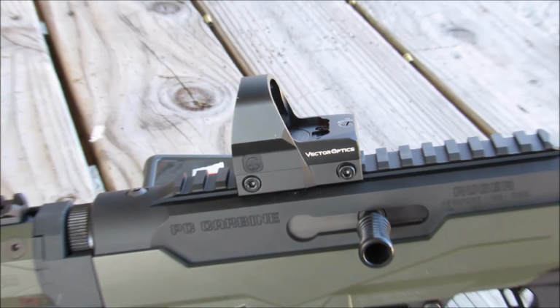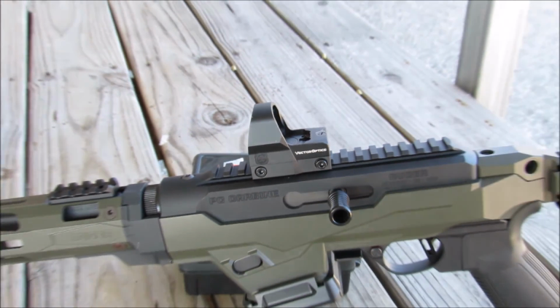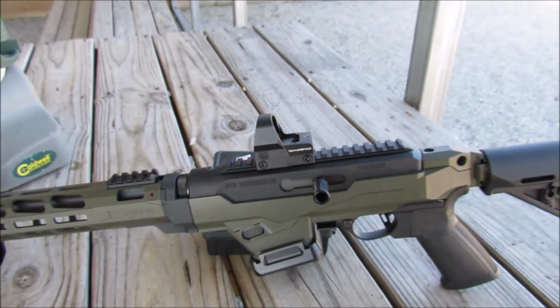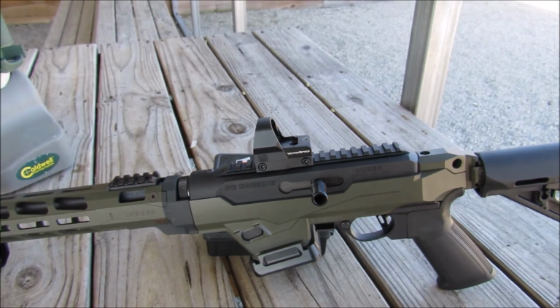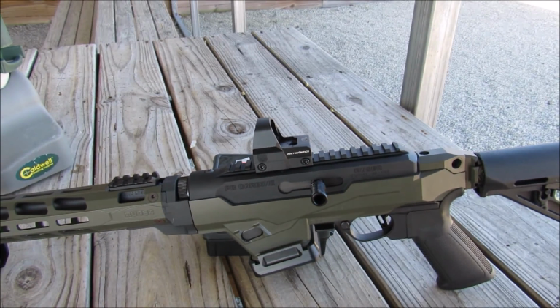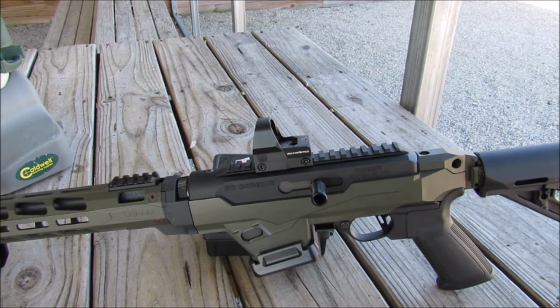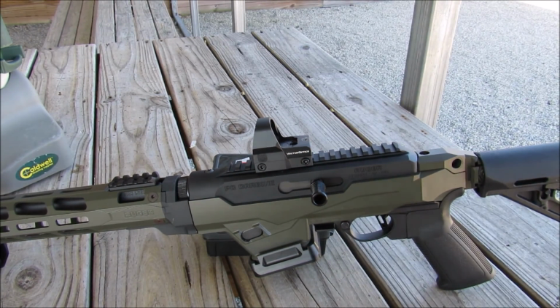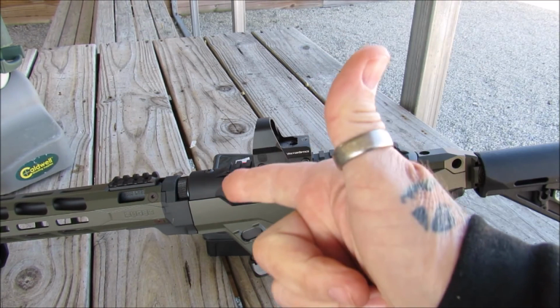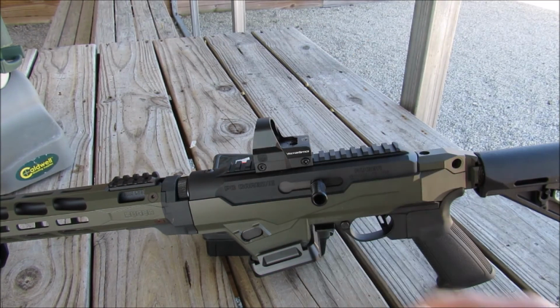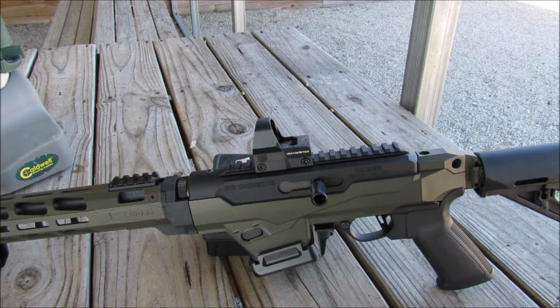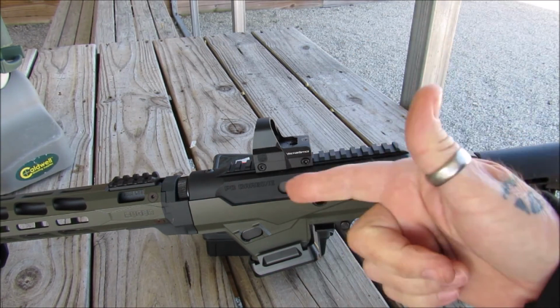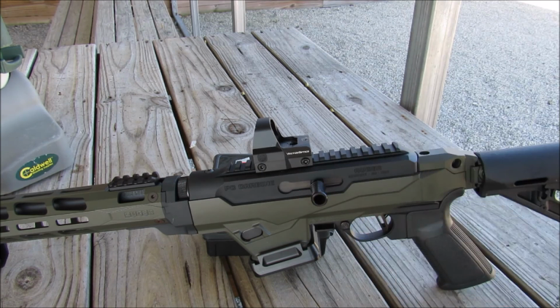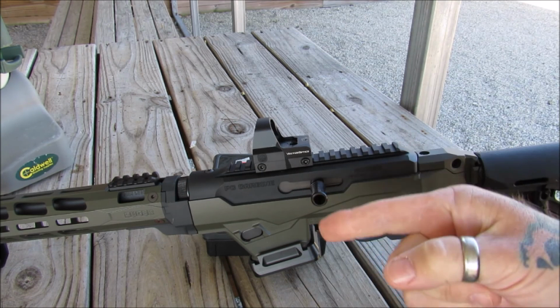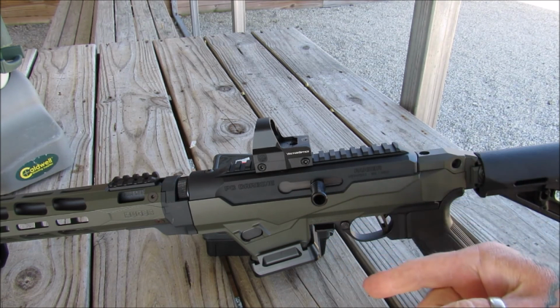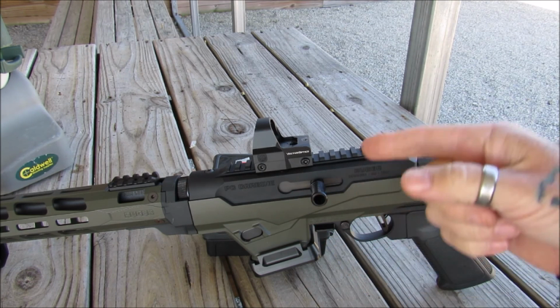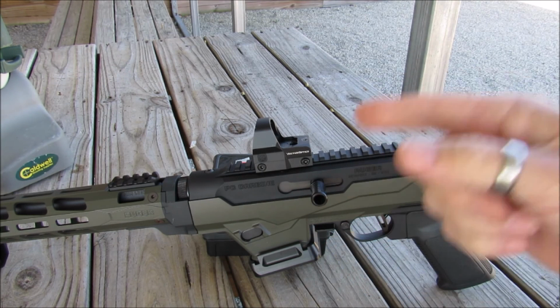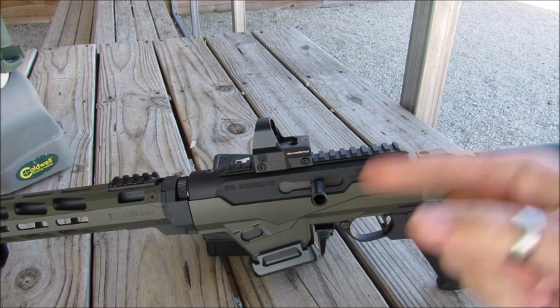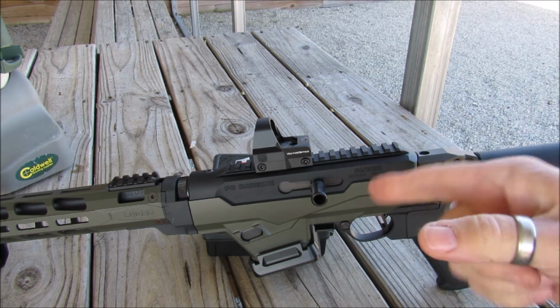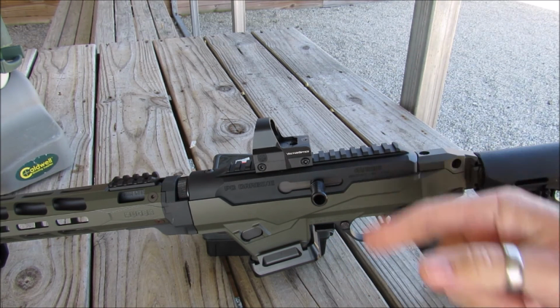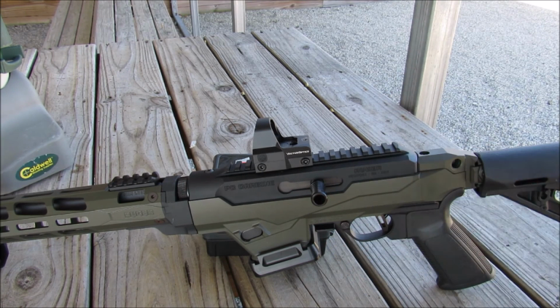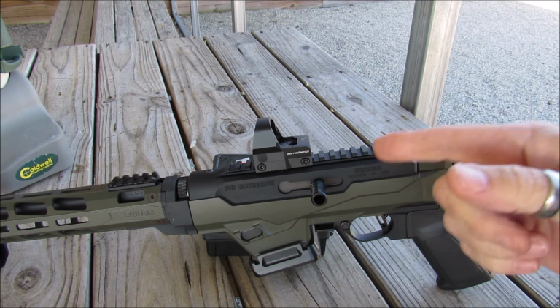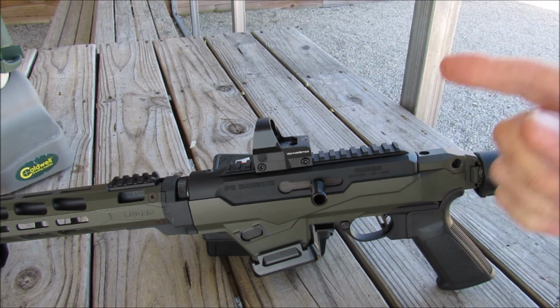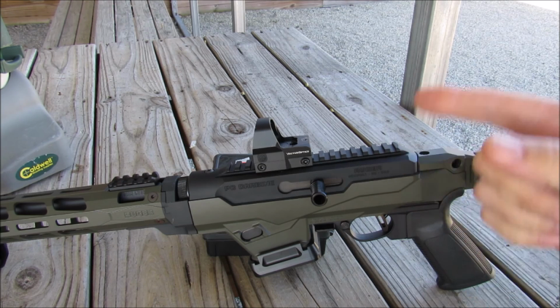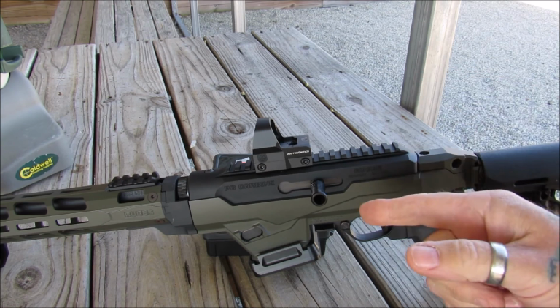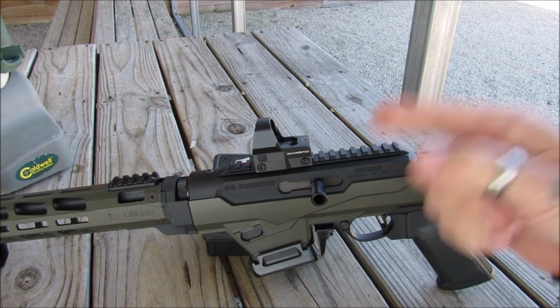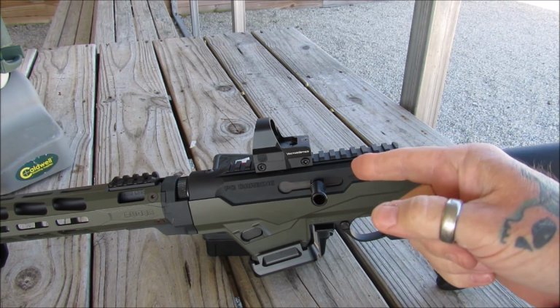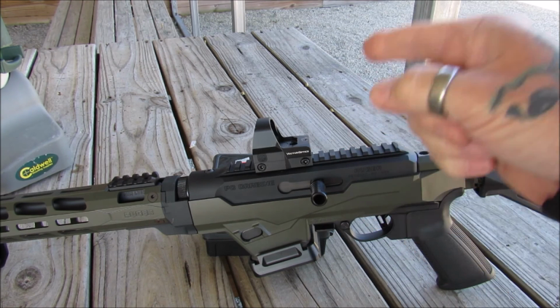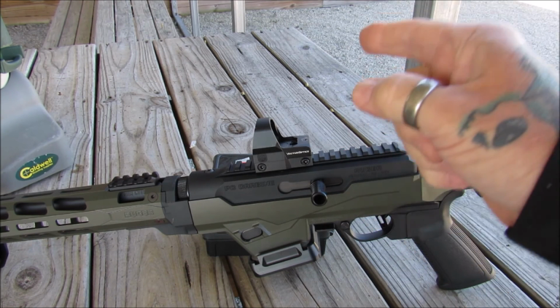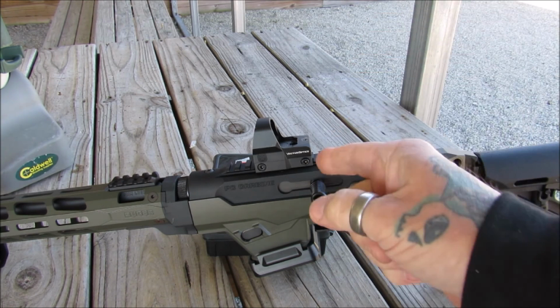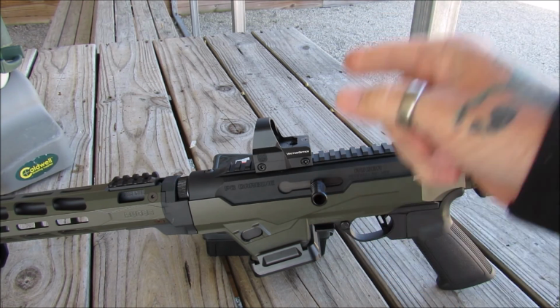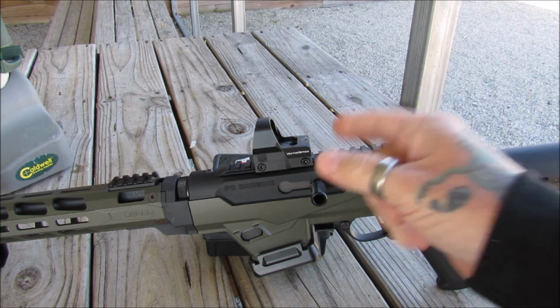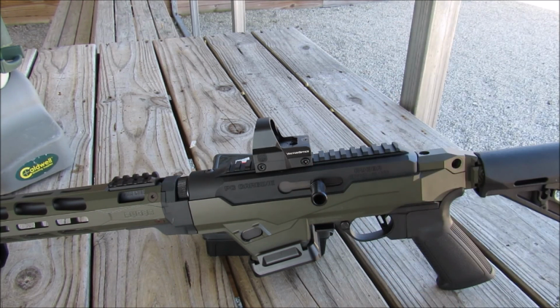Welcome back, my pupils. This is Gene coming to you with Reblowing from the Hot Pot. Today we're out here on the range with the Vector Optics — this is the 1x26x32 shake awake red dot sight.